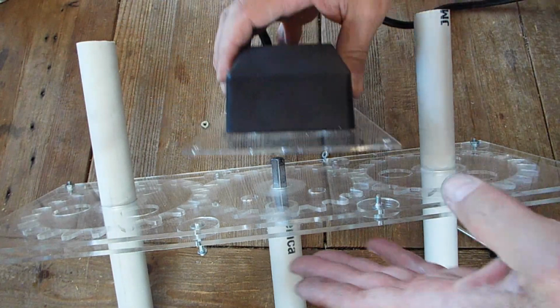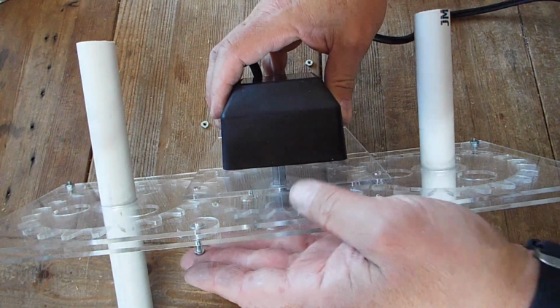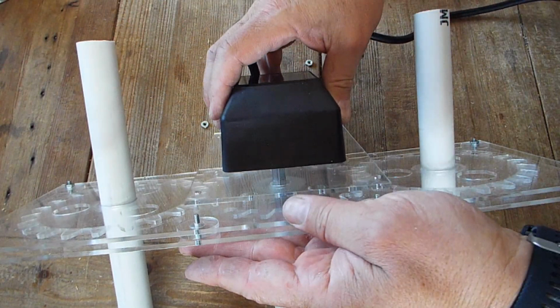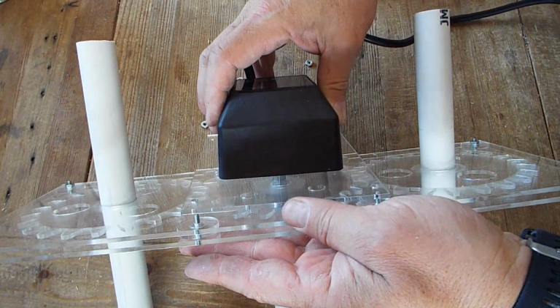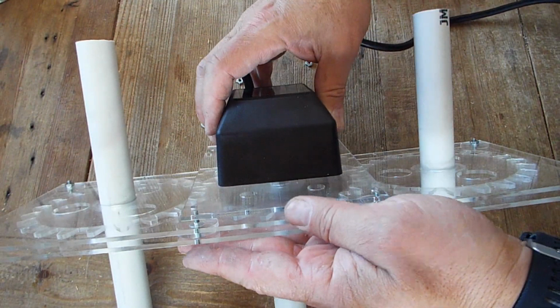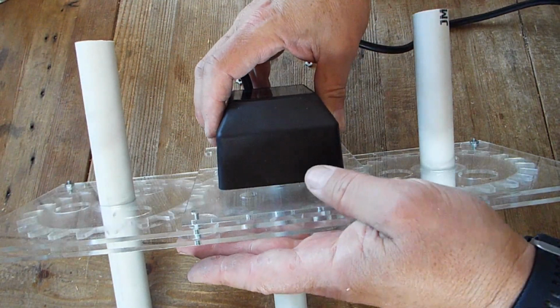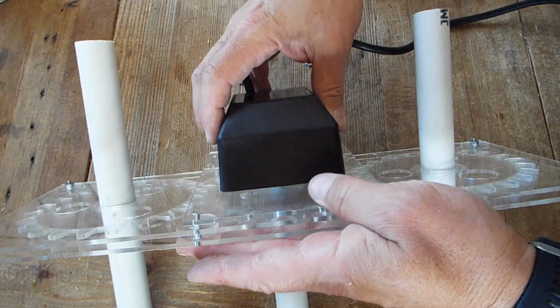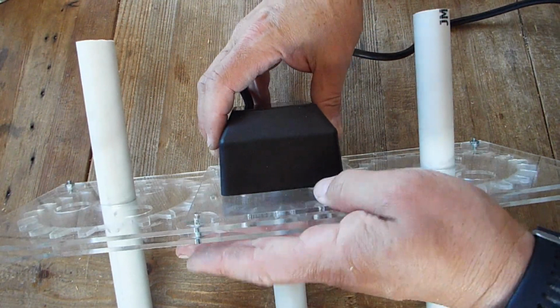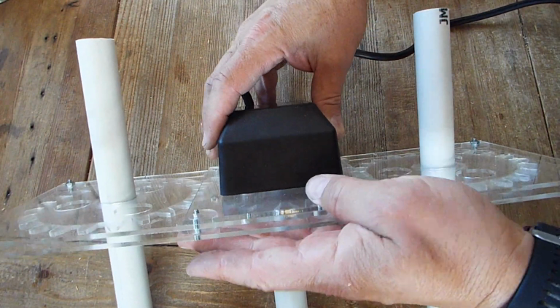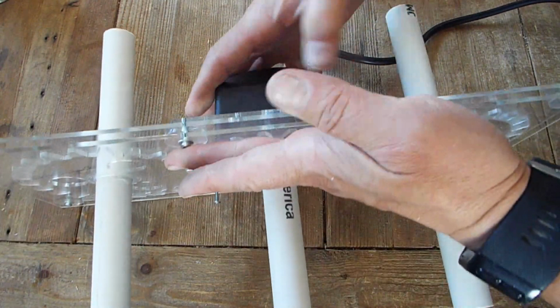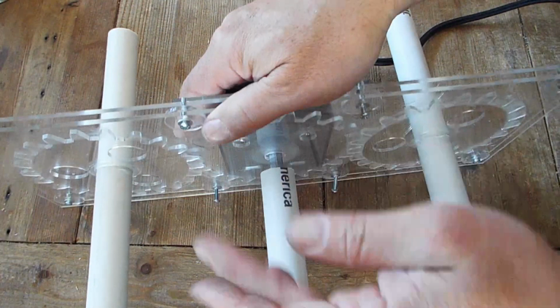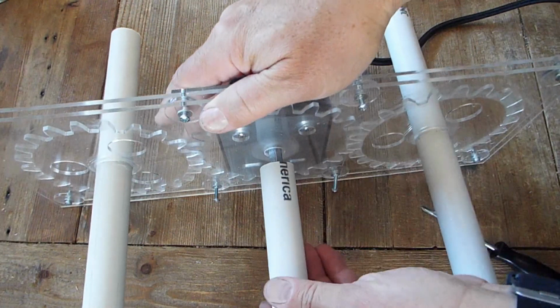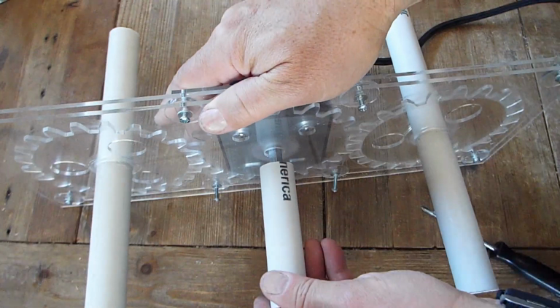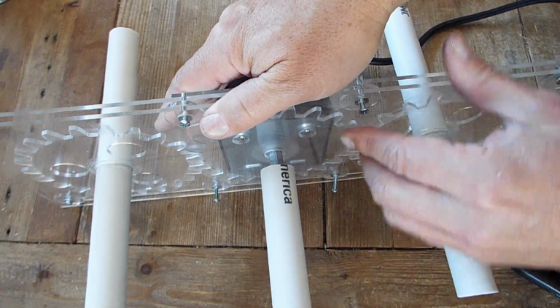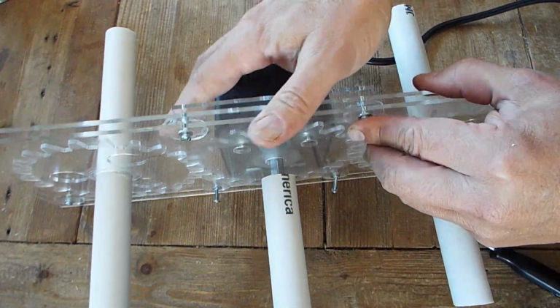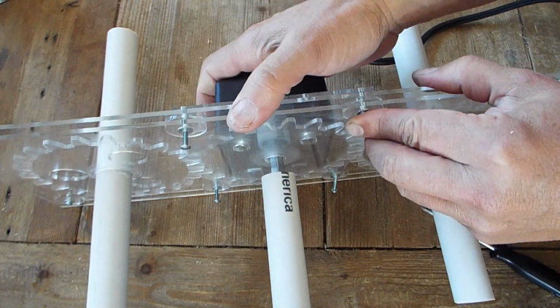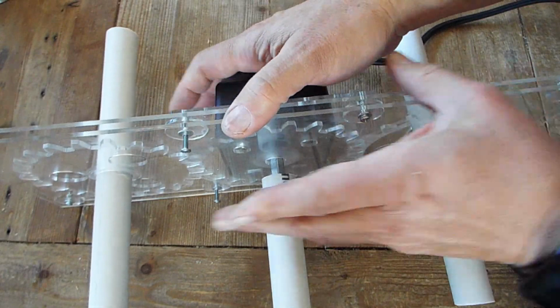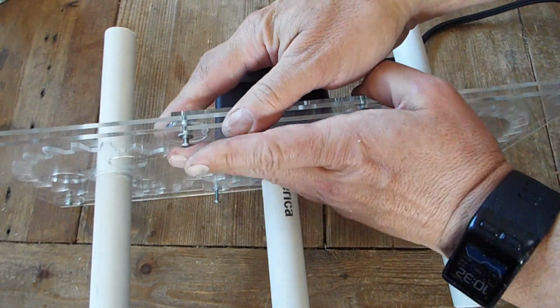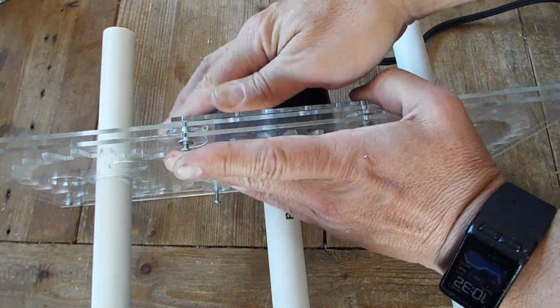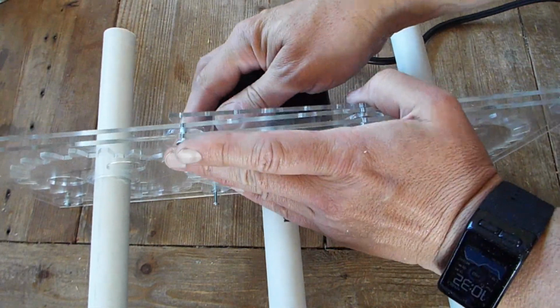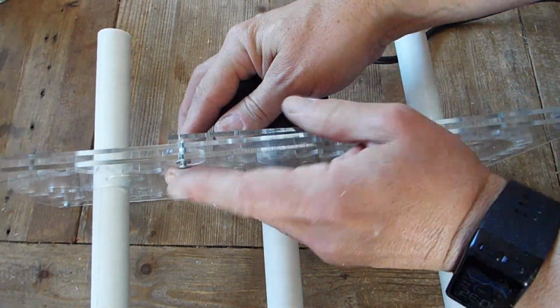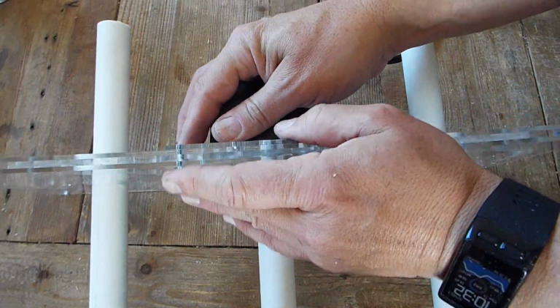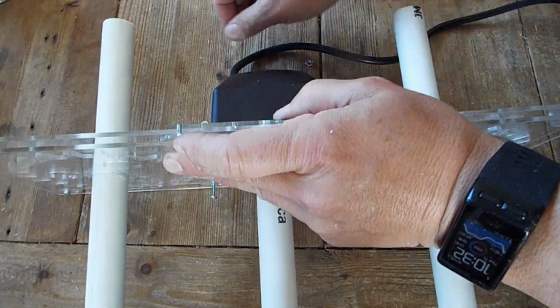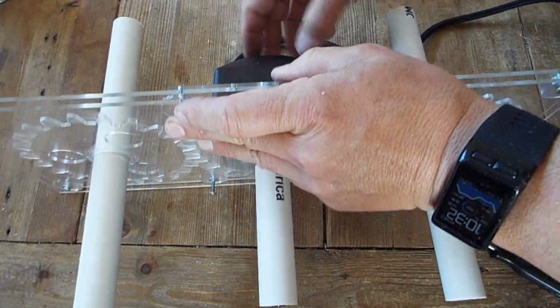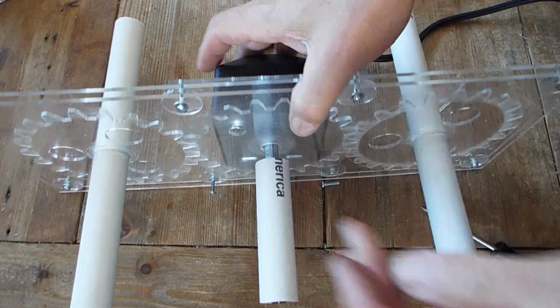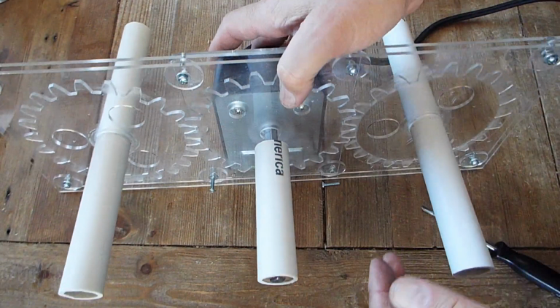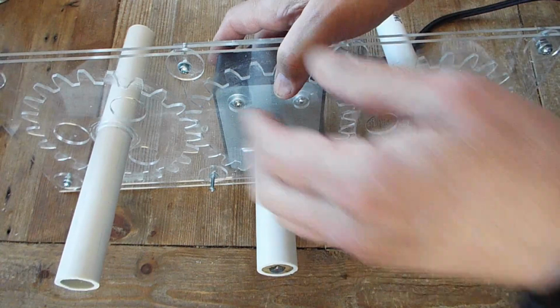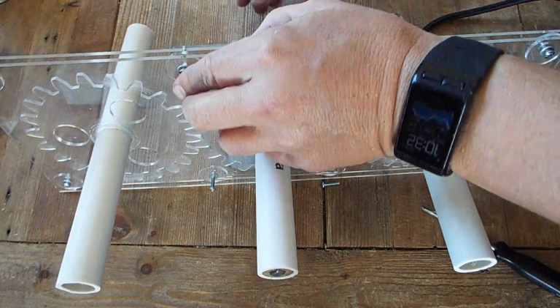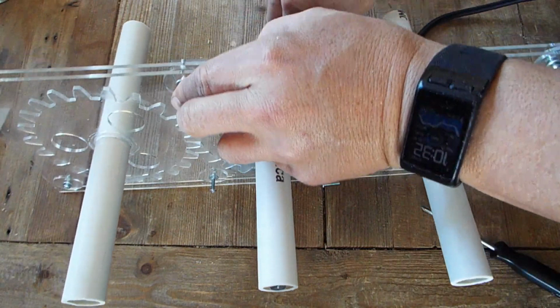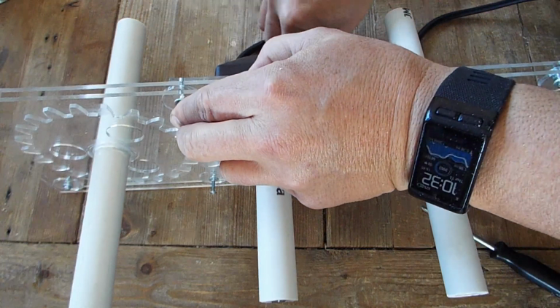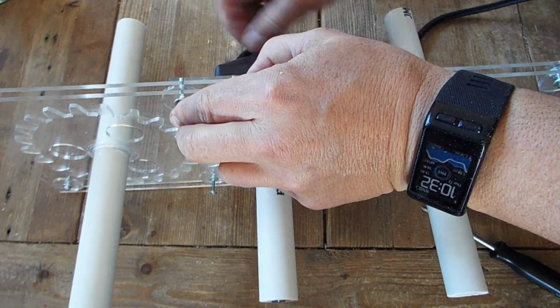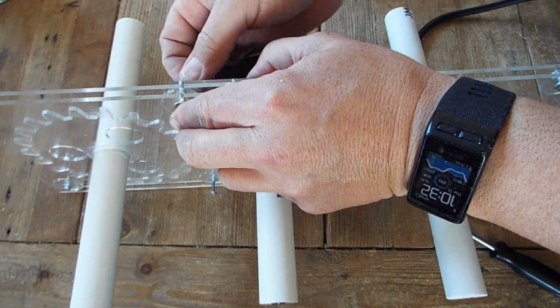To put it back on, you just reverse the process — make sure the shaft lines up — then get your screws lined up and get the top two started.